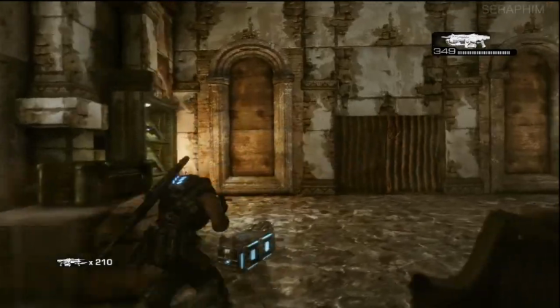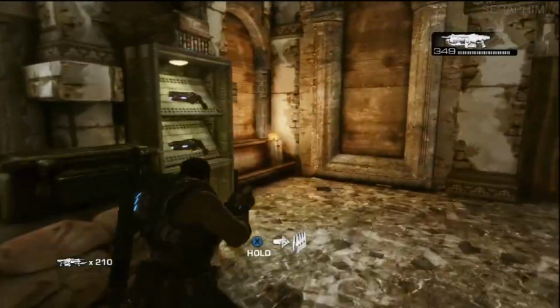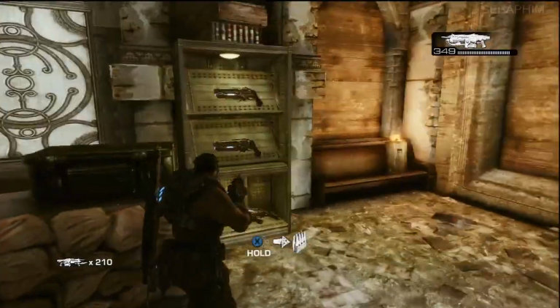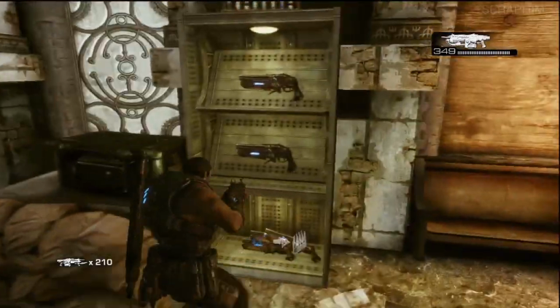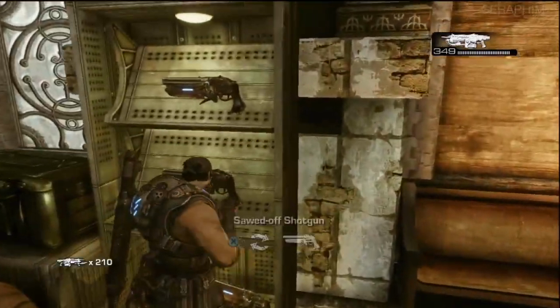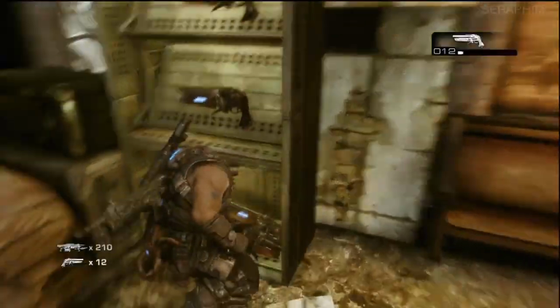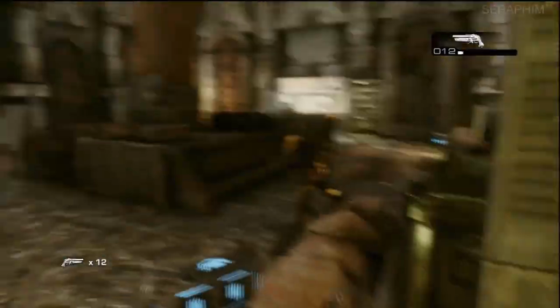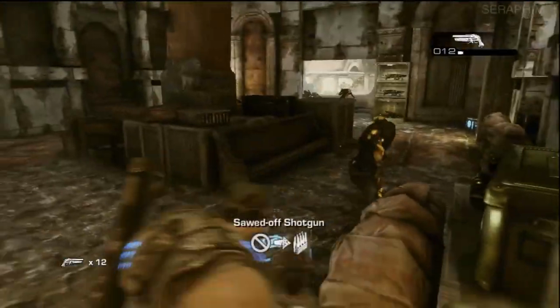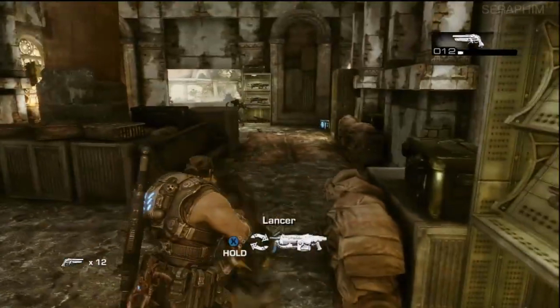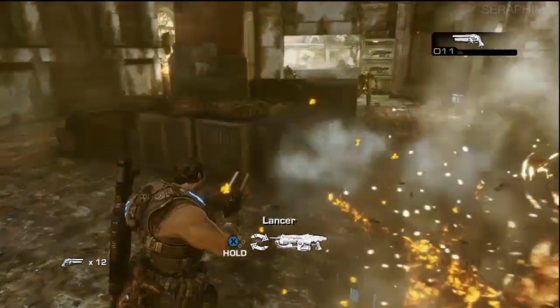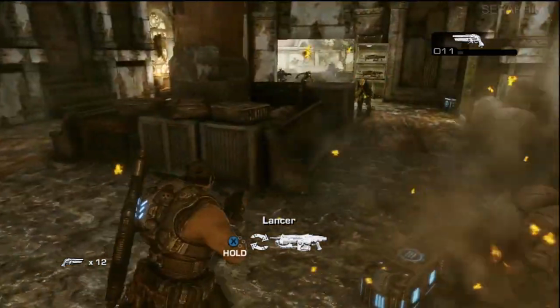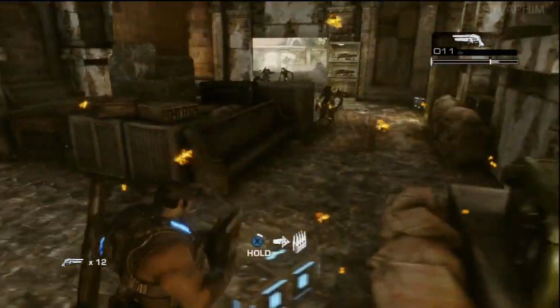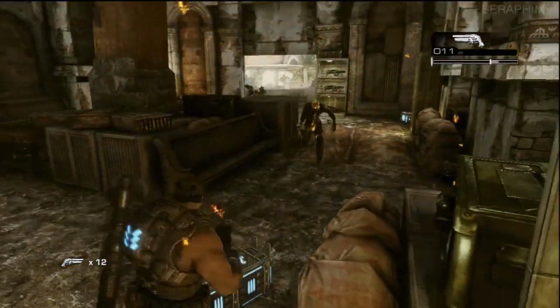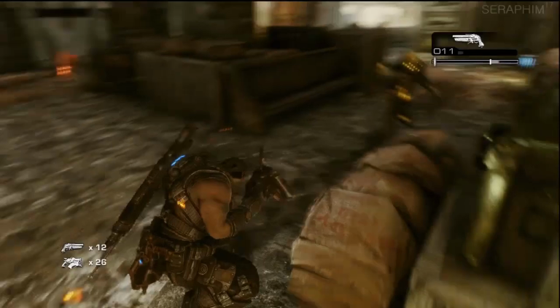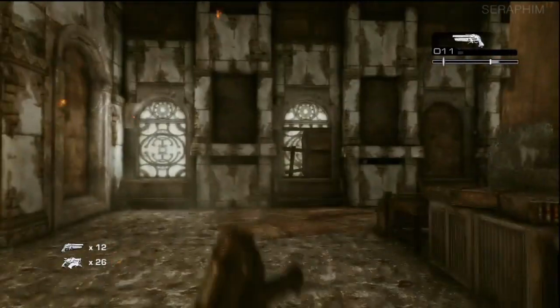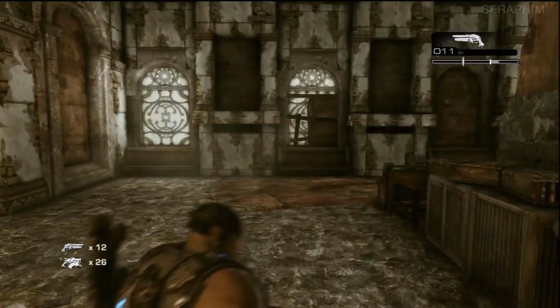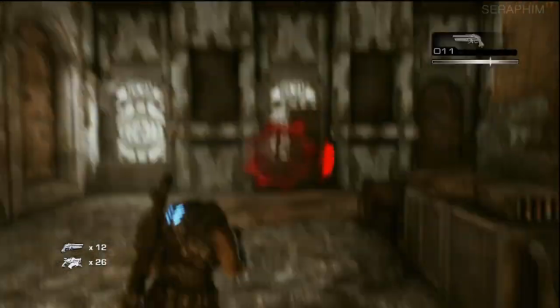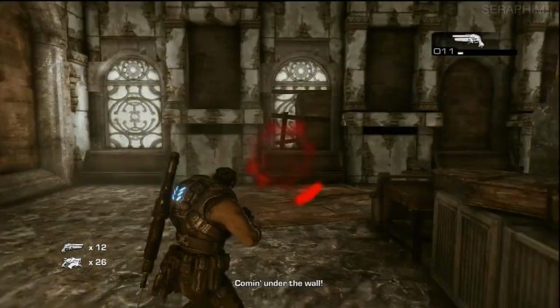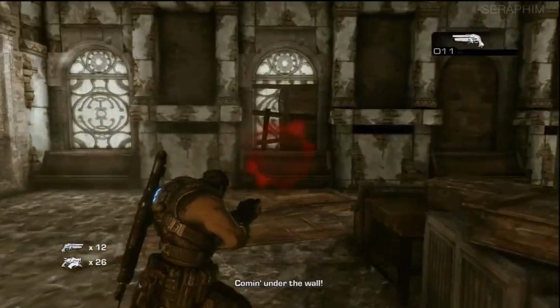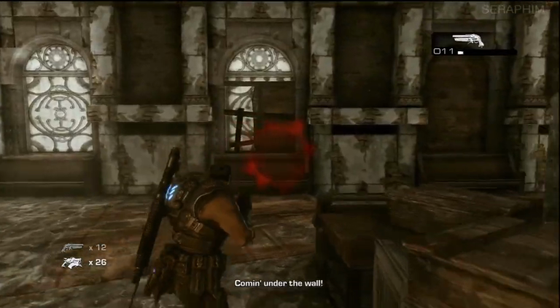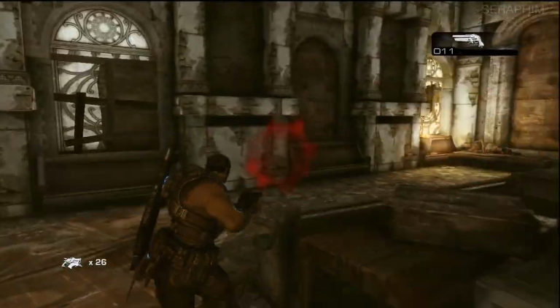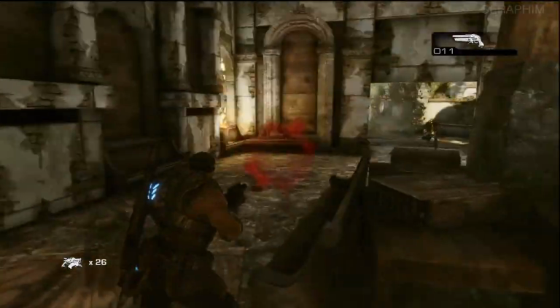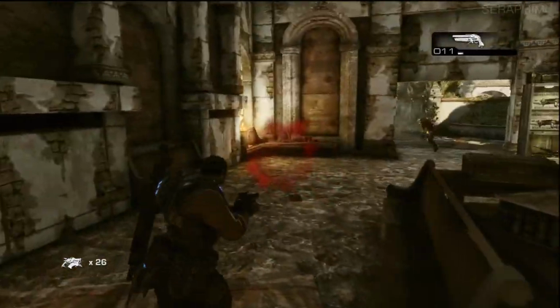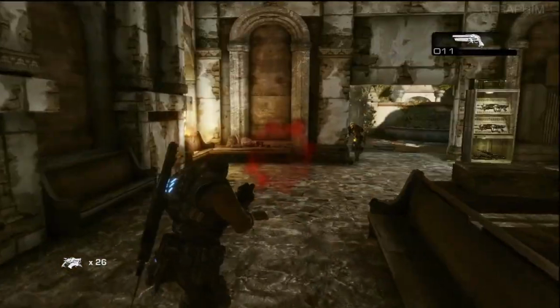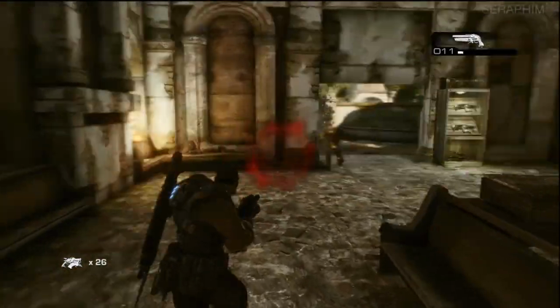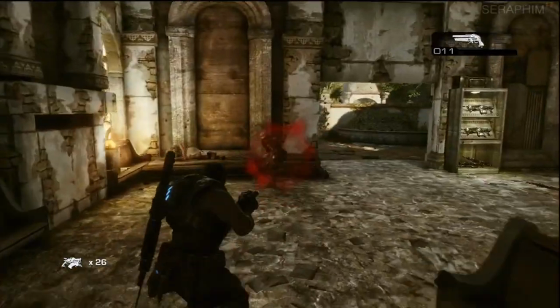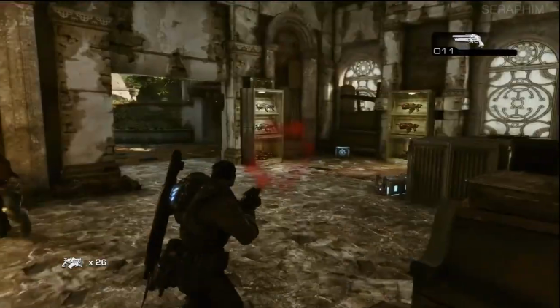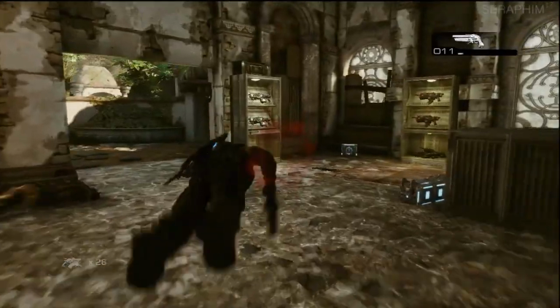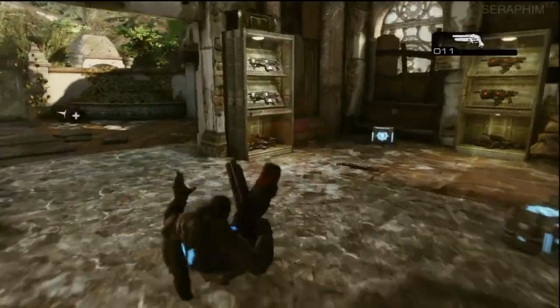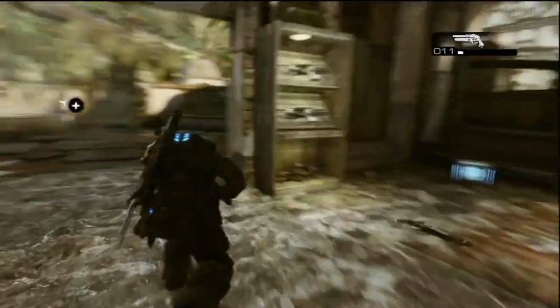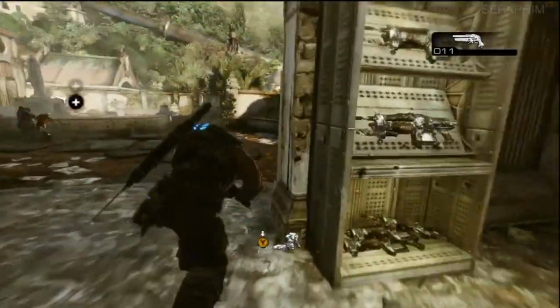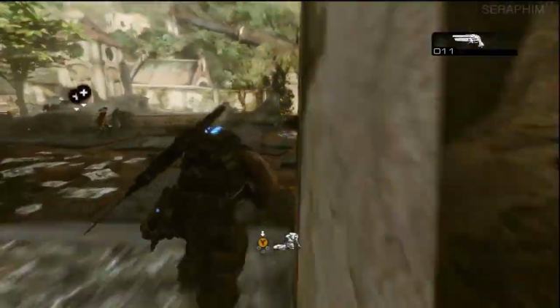A lot of this is killing the formers, and the best thing to do is be as evasive as you can, use the shotguns, use your lancer, try not to get cornered, try to just be intelligent, flee when you need to. This bit is actually quite challenging.